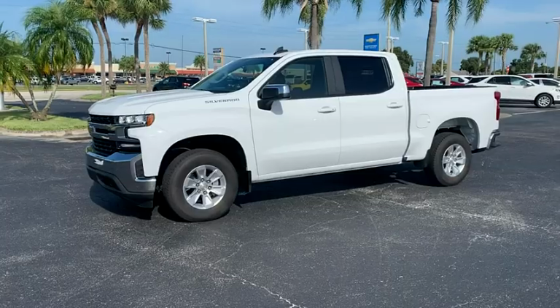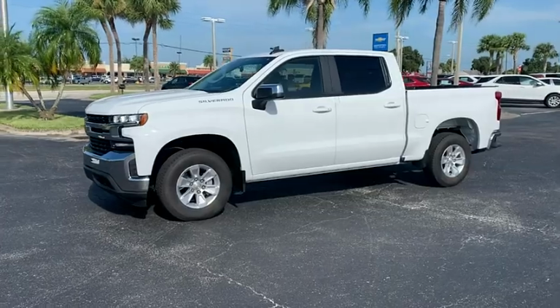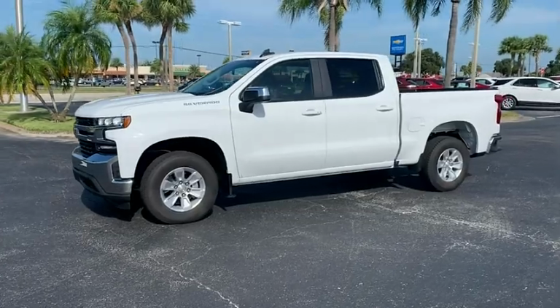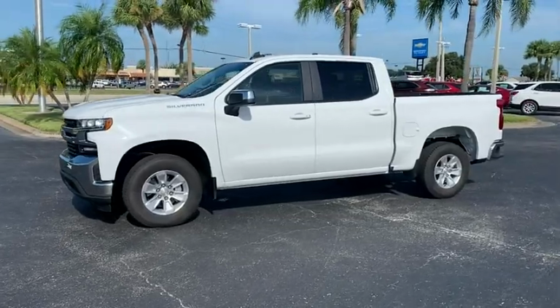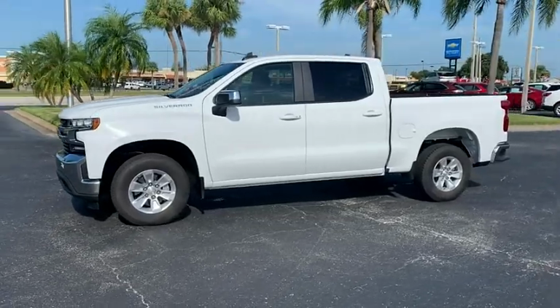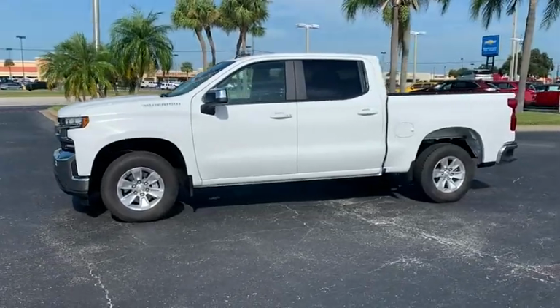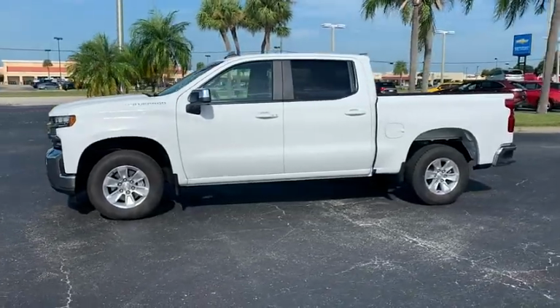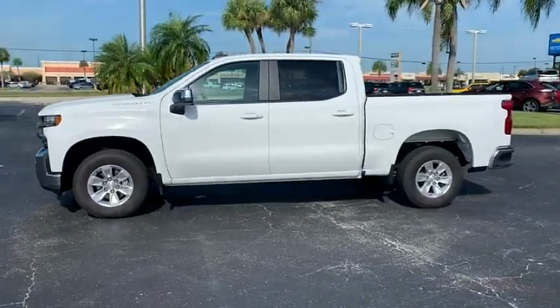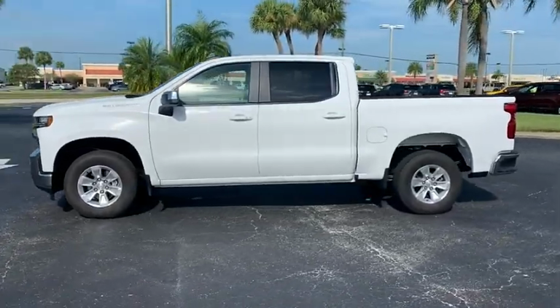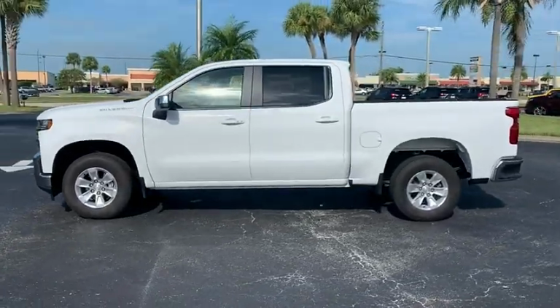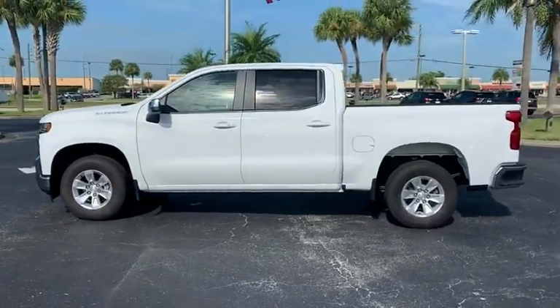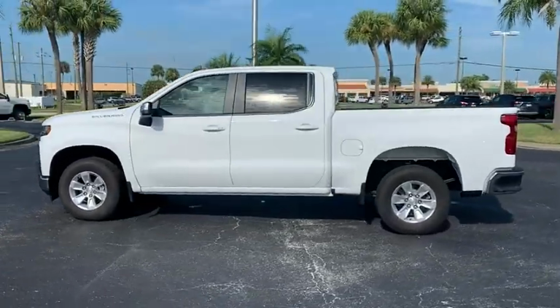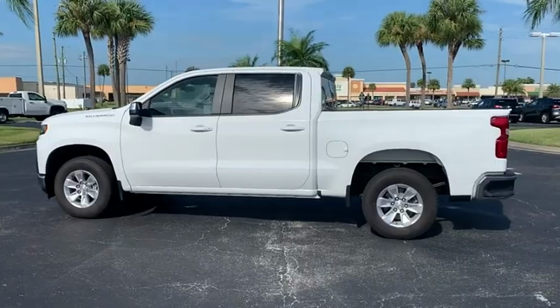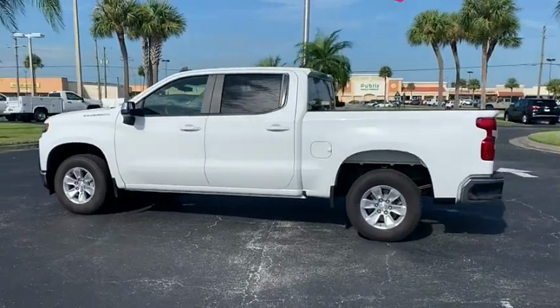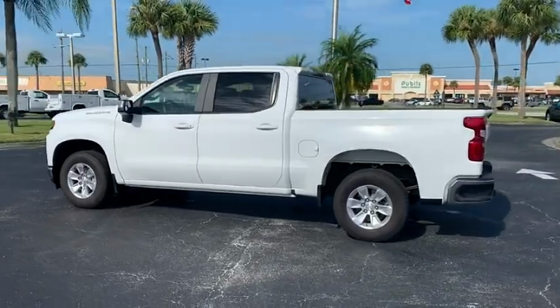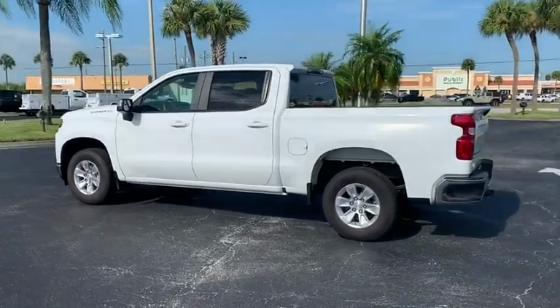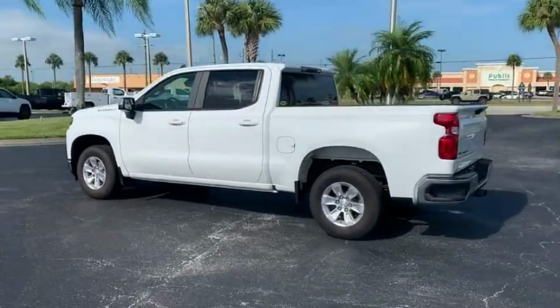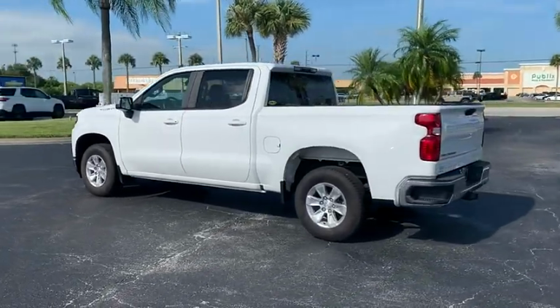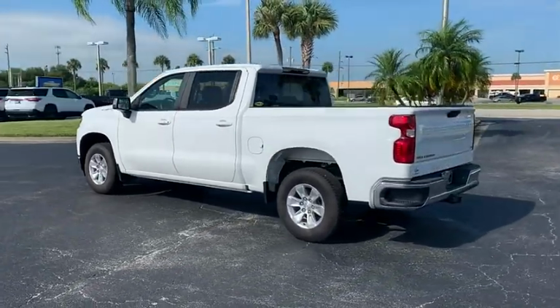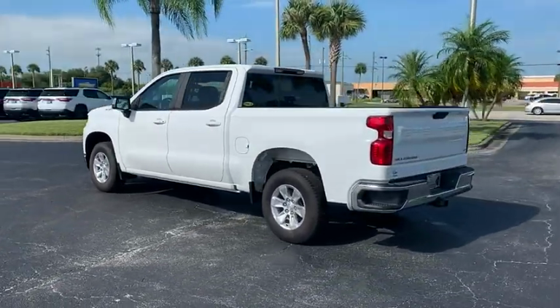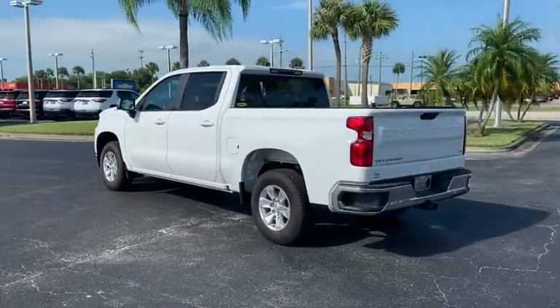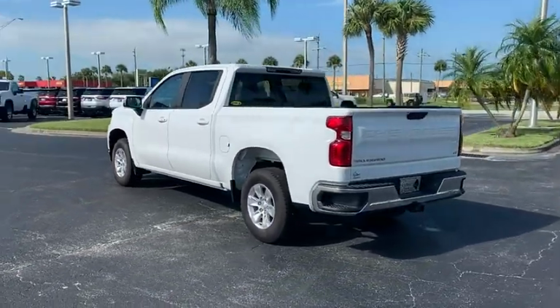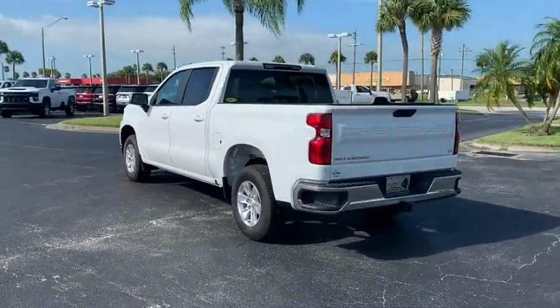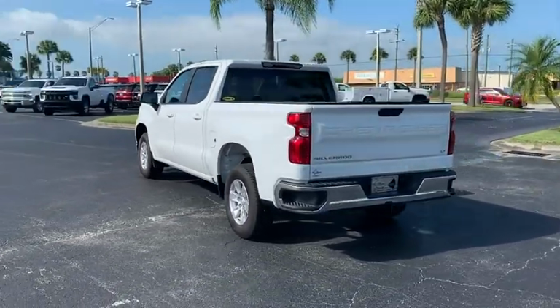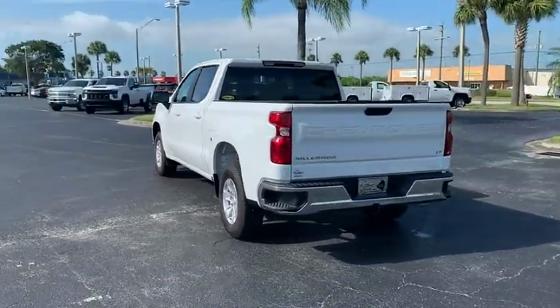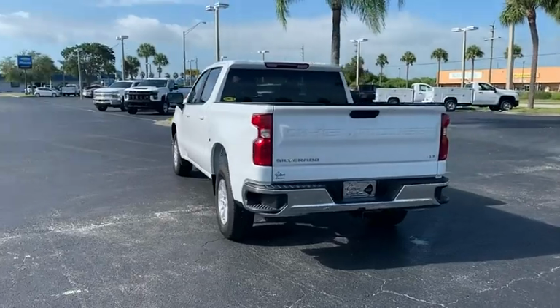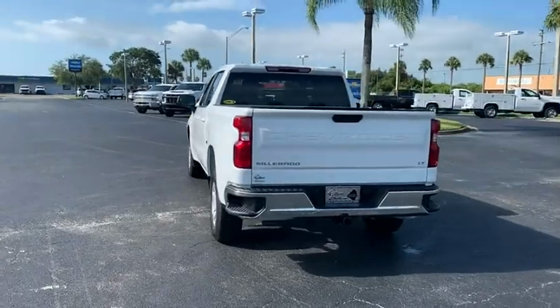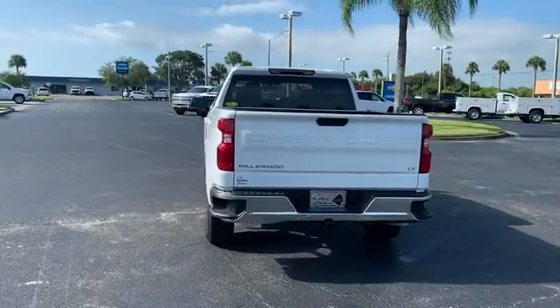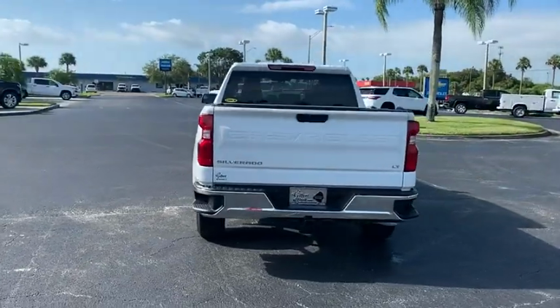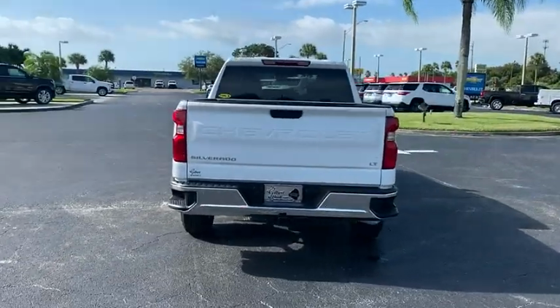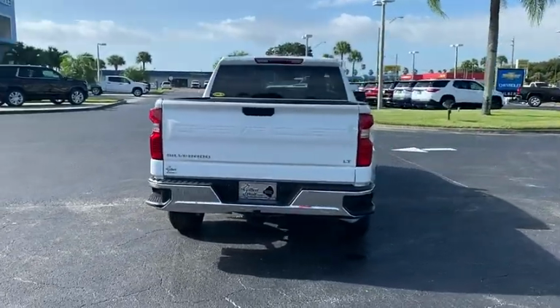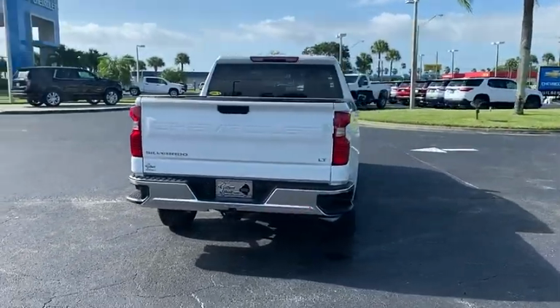Stop by and take a look at the 2020 Silverado 1500. The Chevy Silverado 1500 has the lowest cost of ownership of any full-size pickup. This vehicle has less than 100 miles.